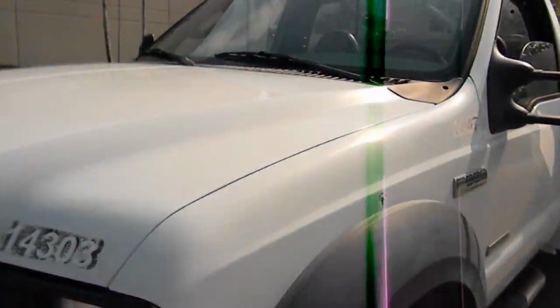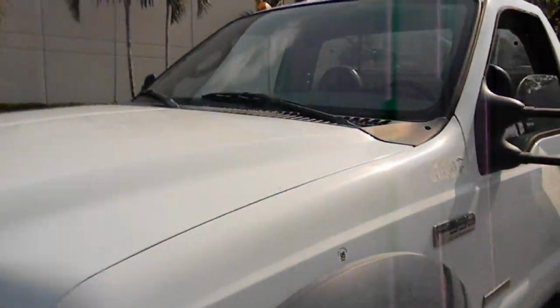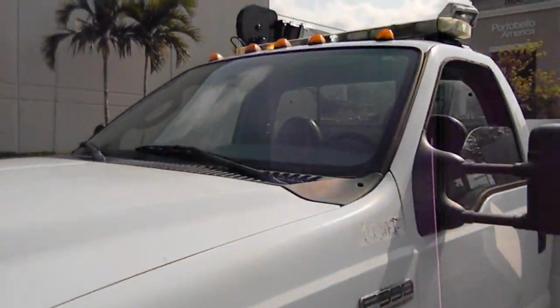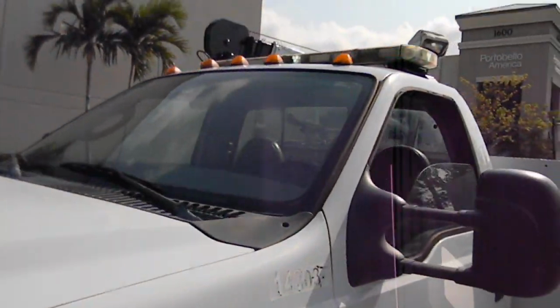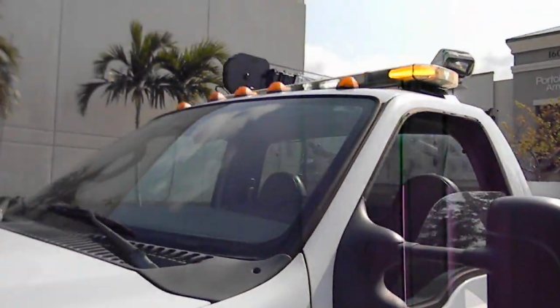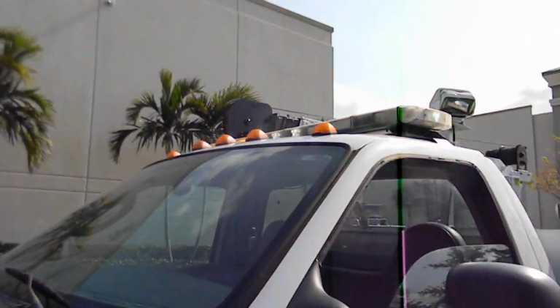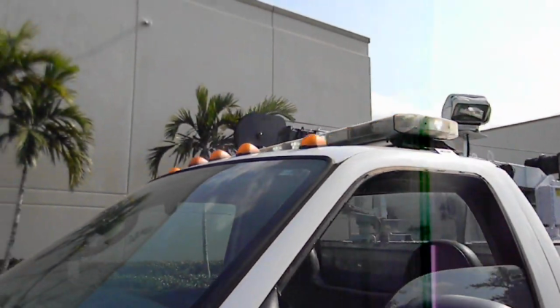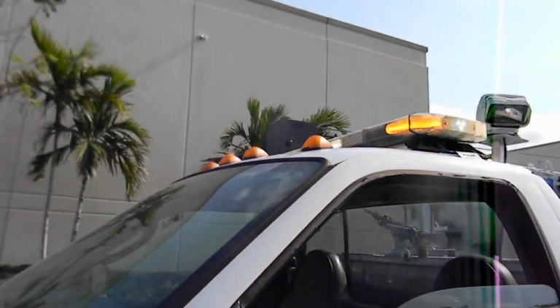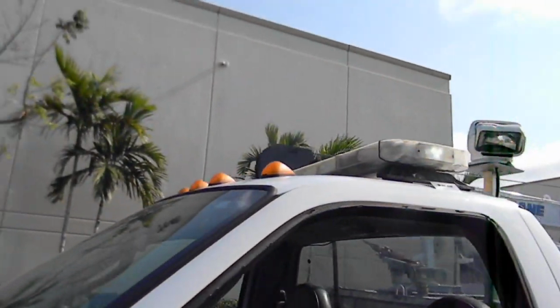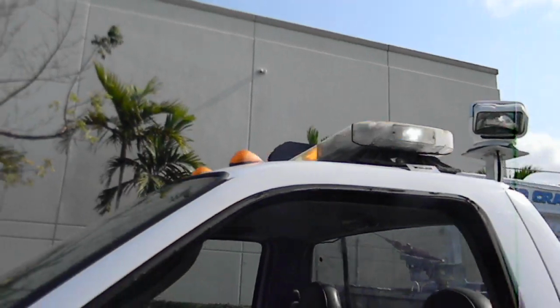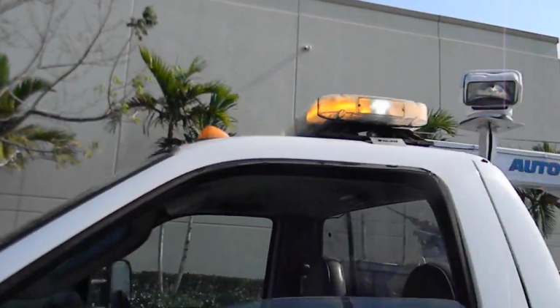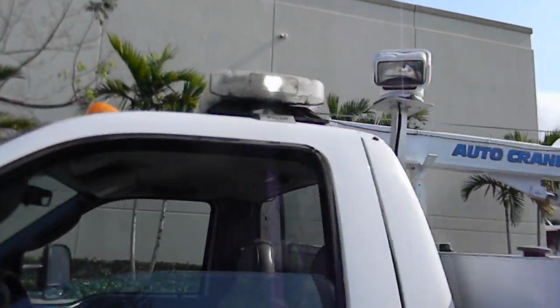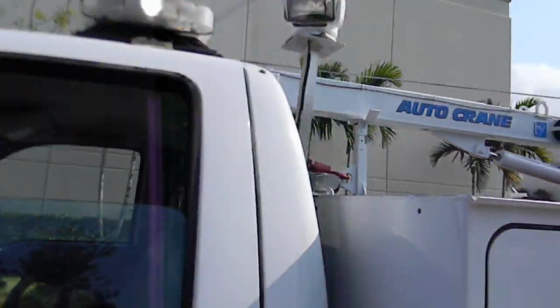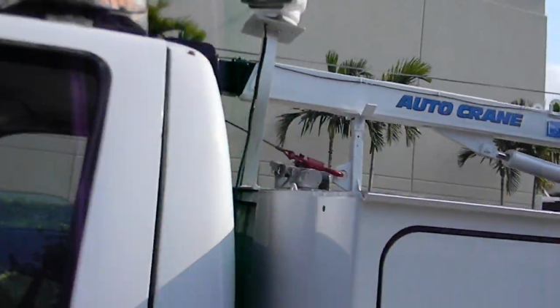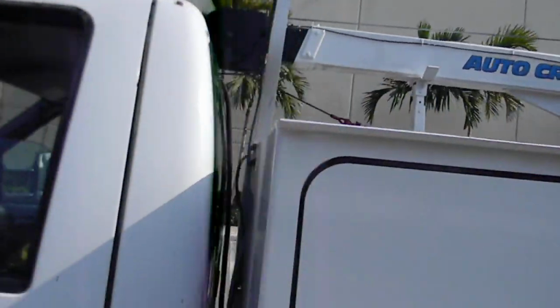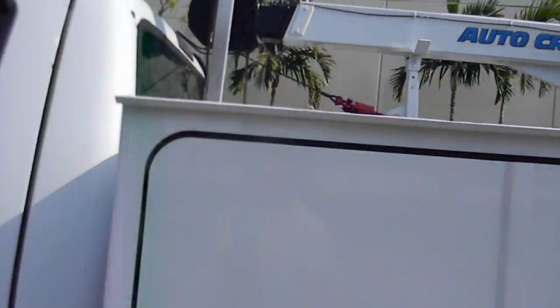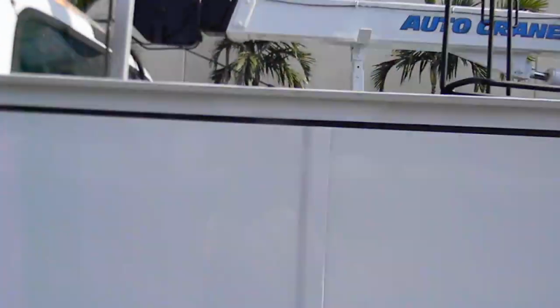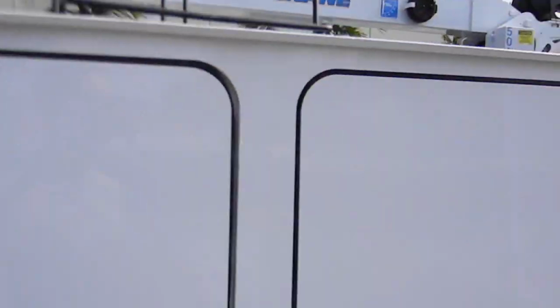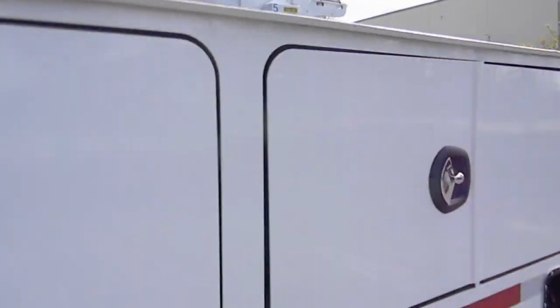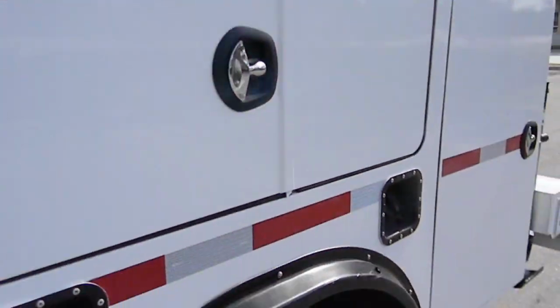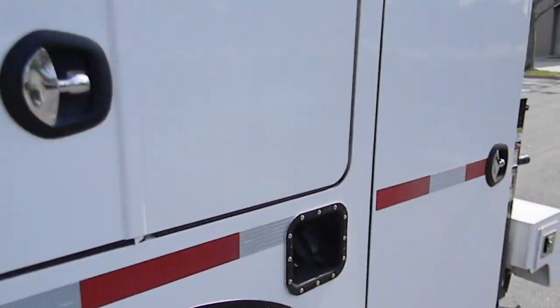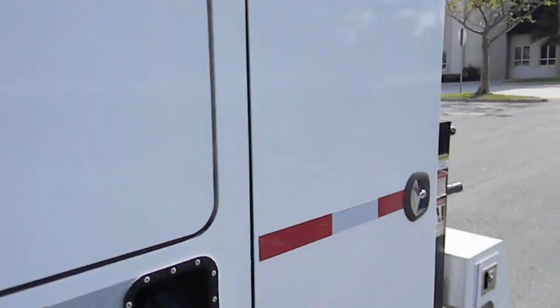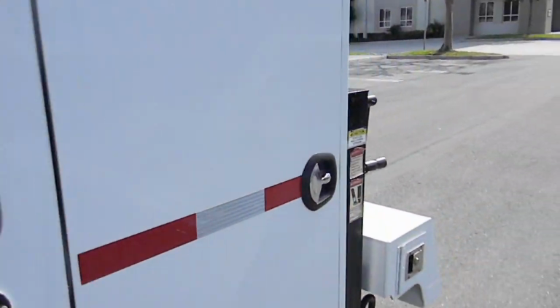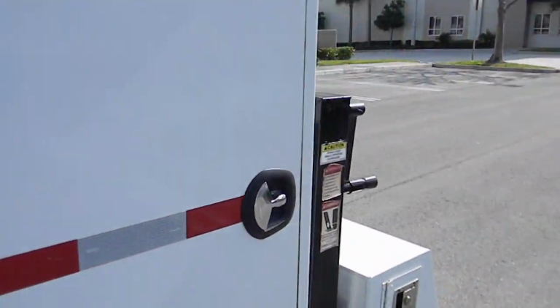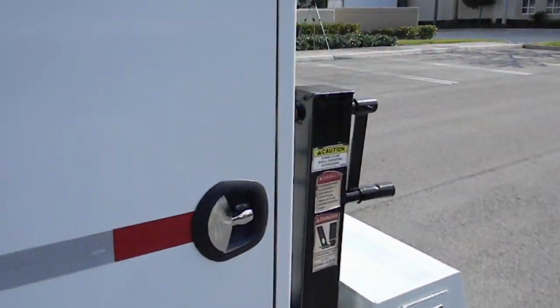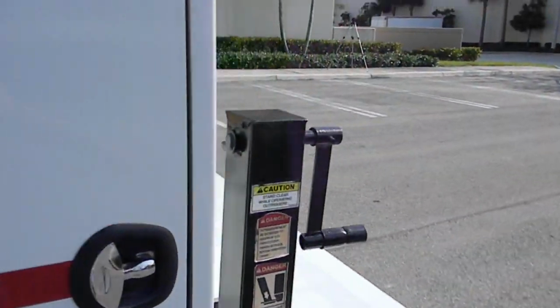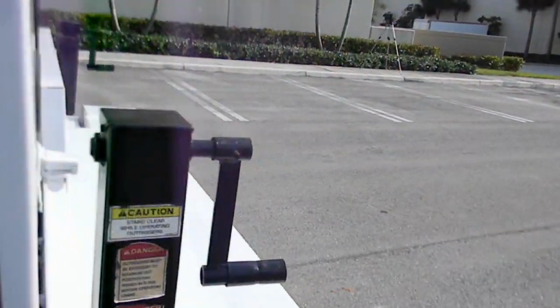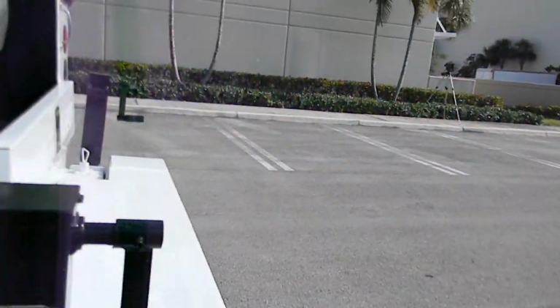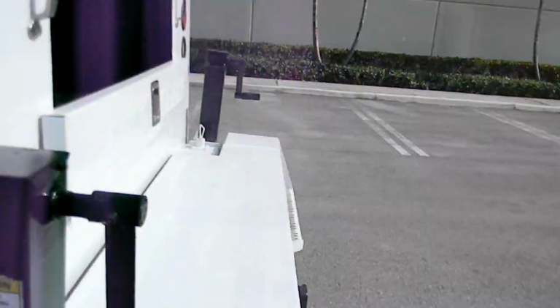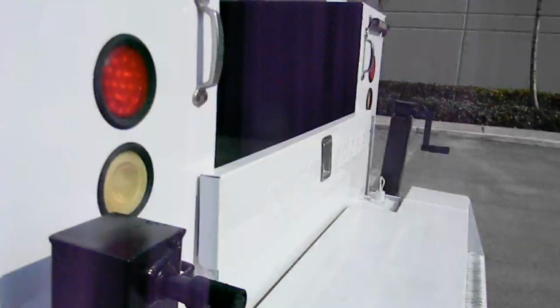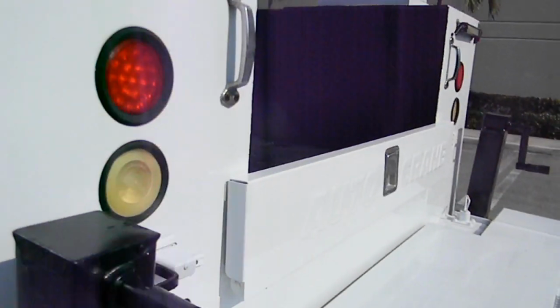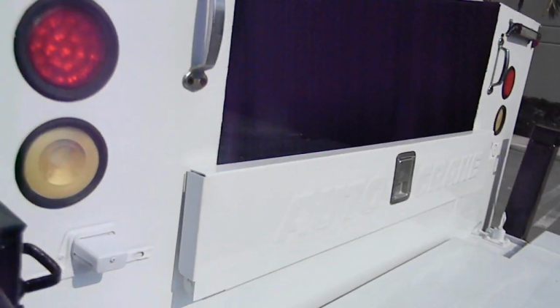It's got two in the front. It's got the bar light on top. It's a wheeling light.